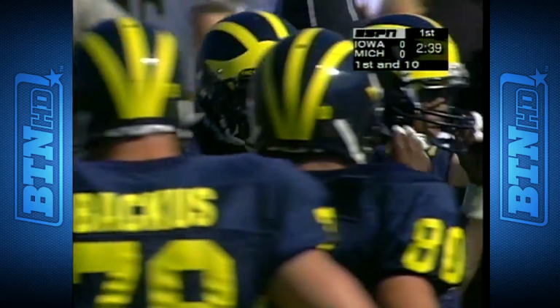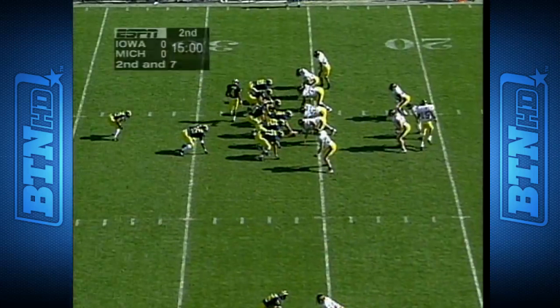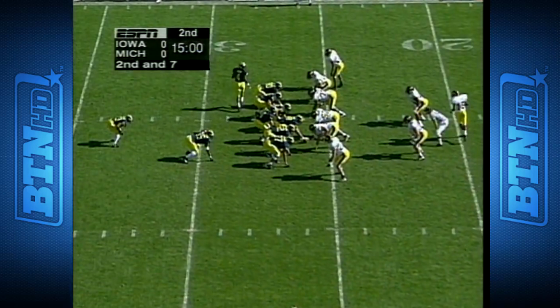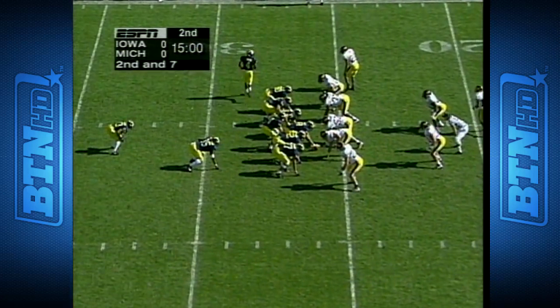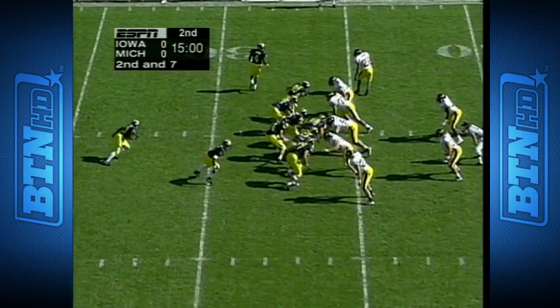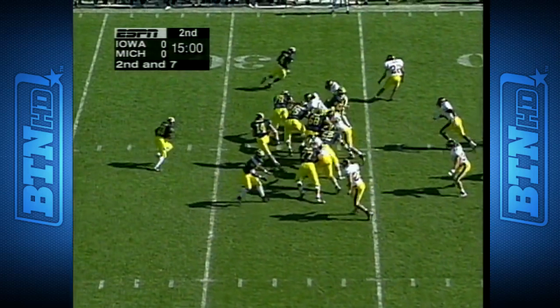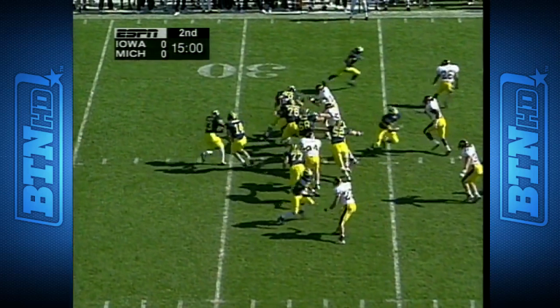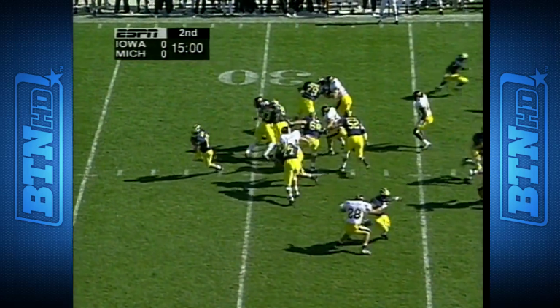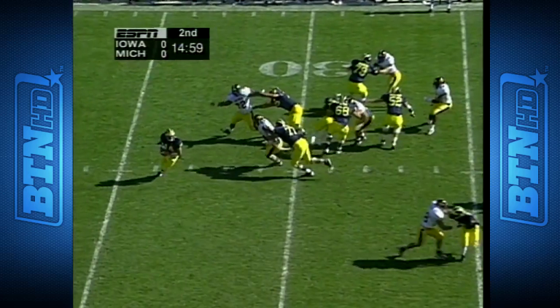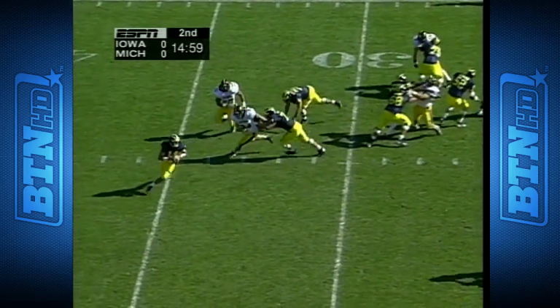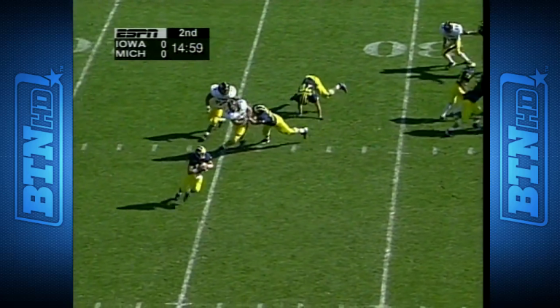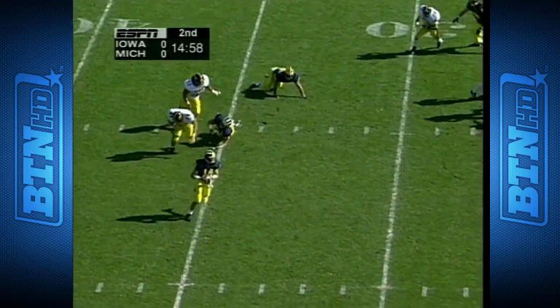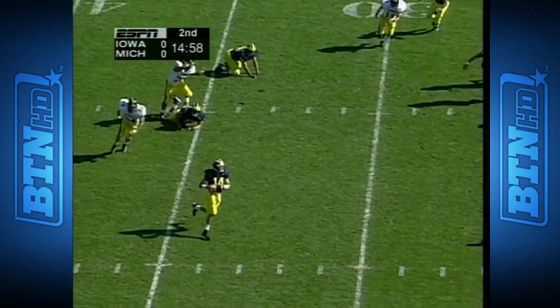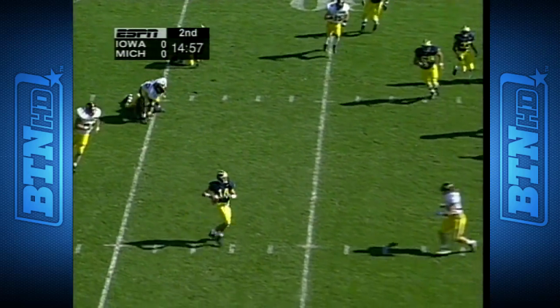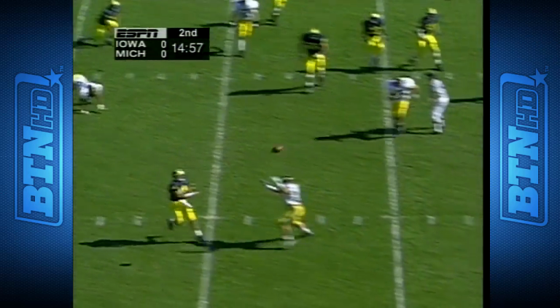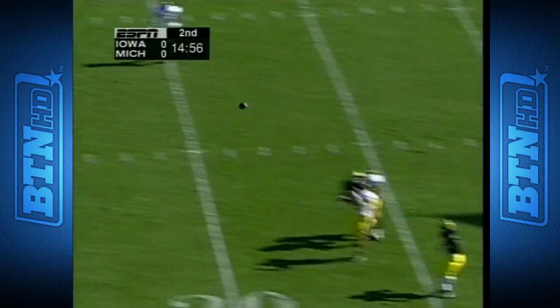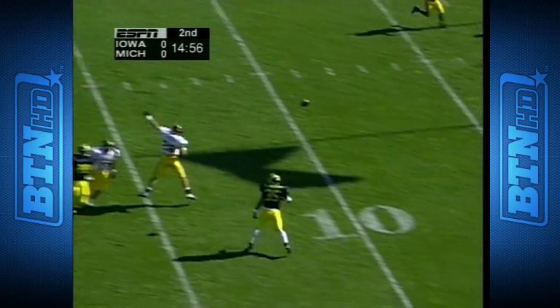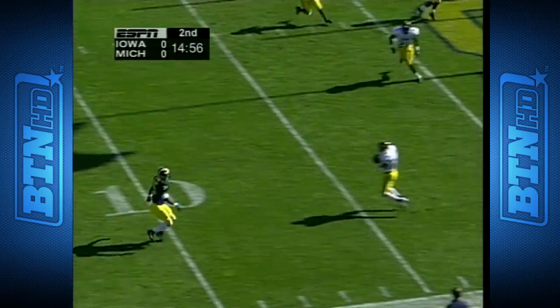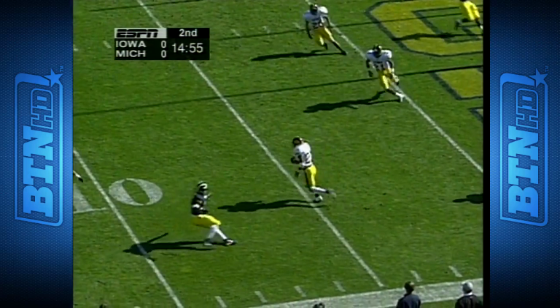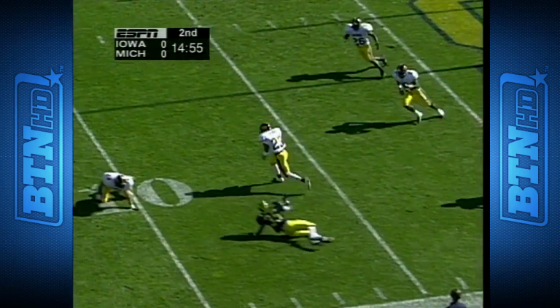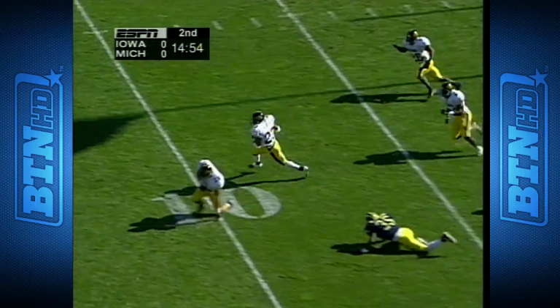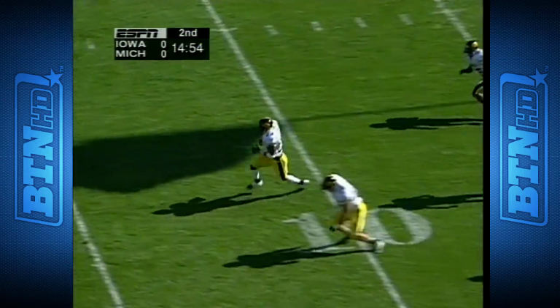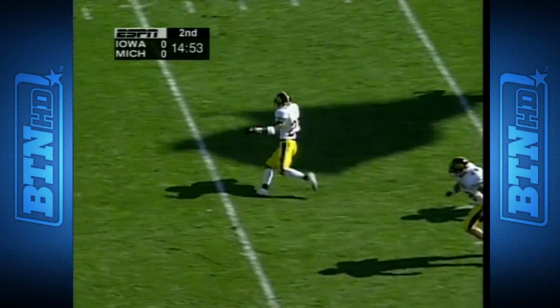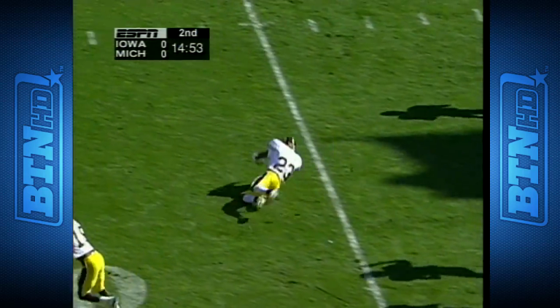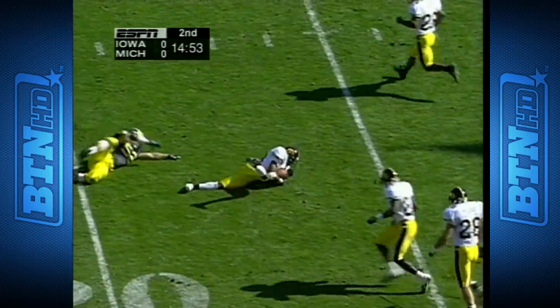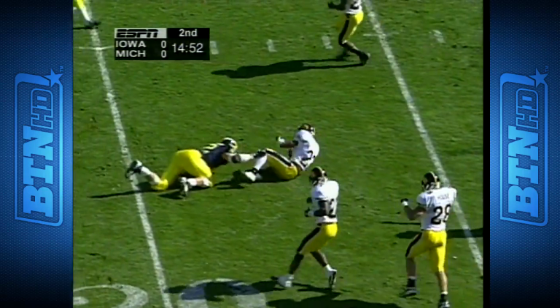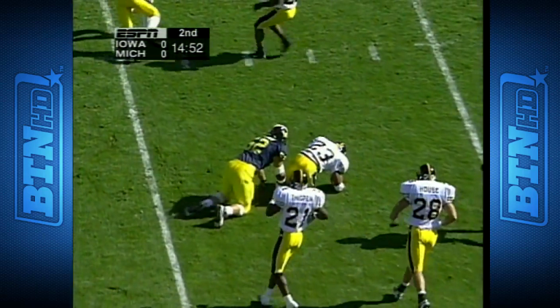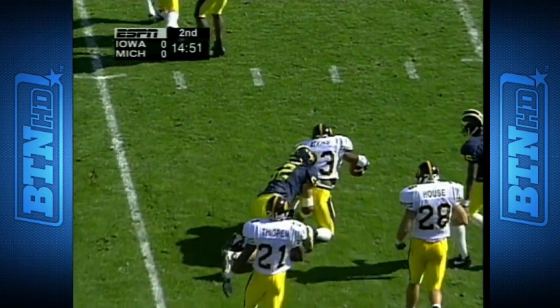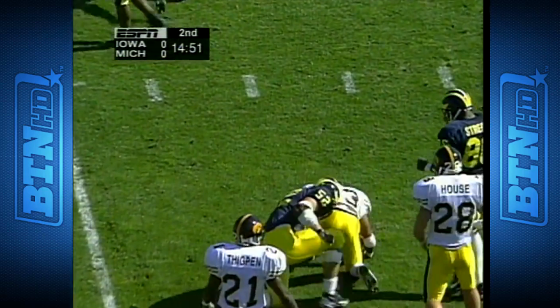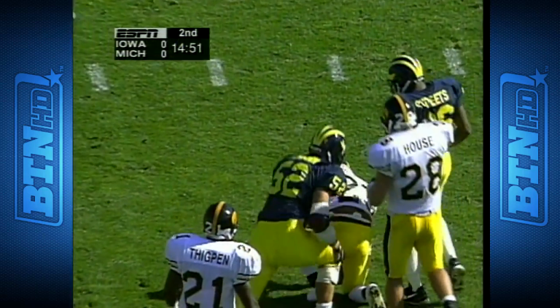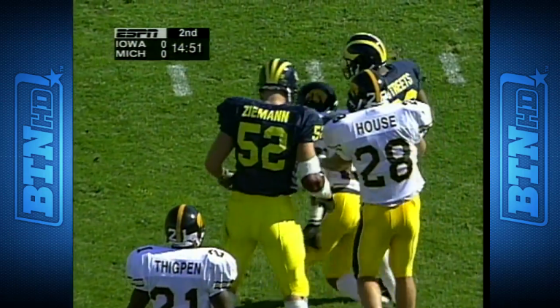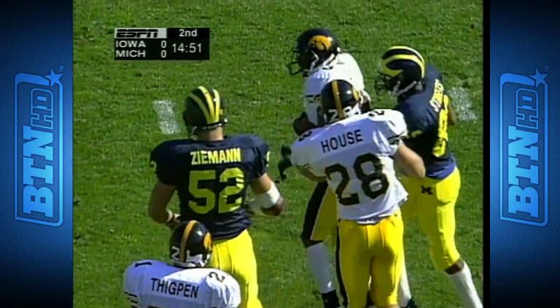Iowa running only ten plays all game. The eleventh play of this drive is picked off at the five-yard line by Plez Atkins.